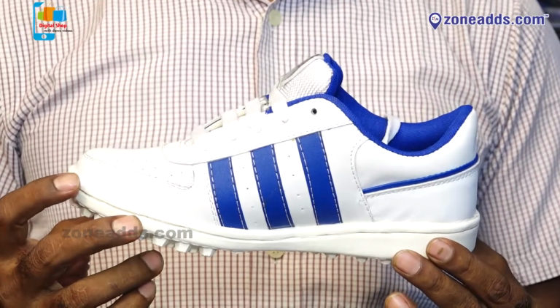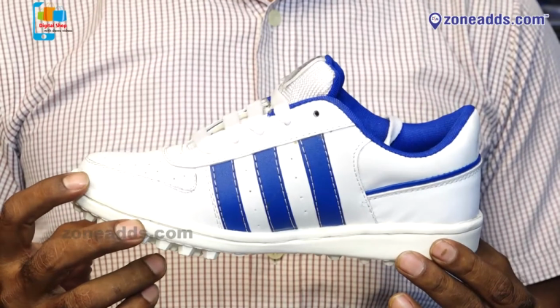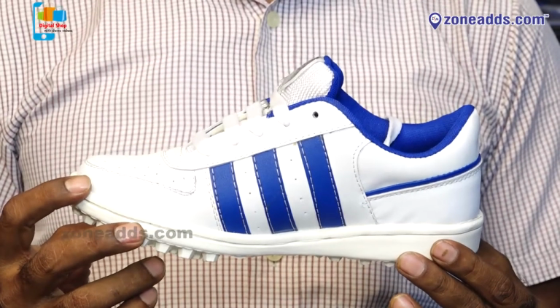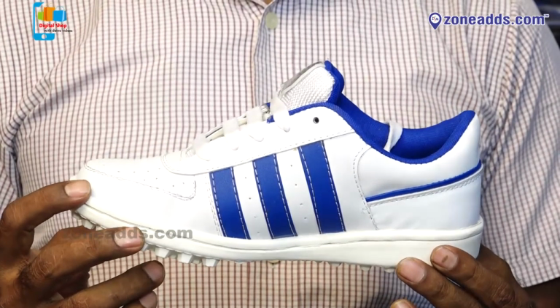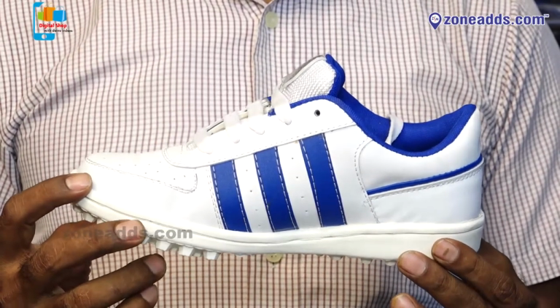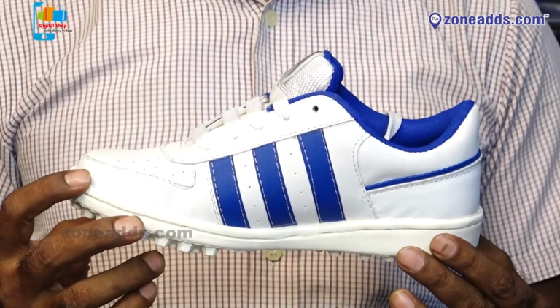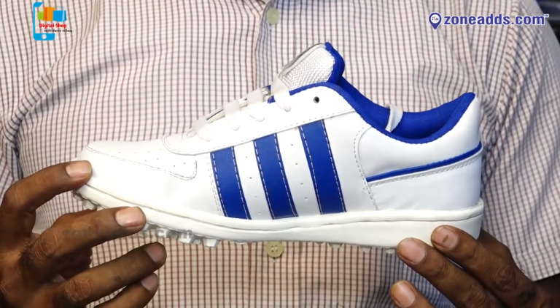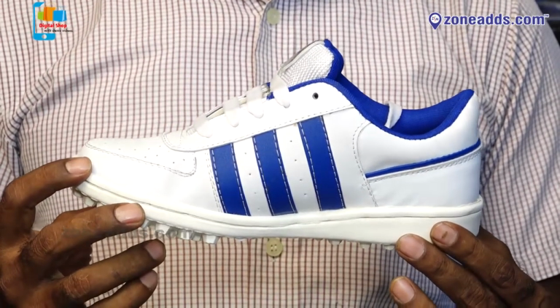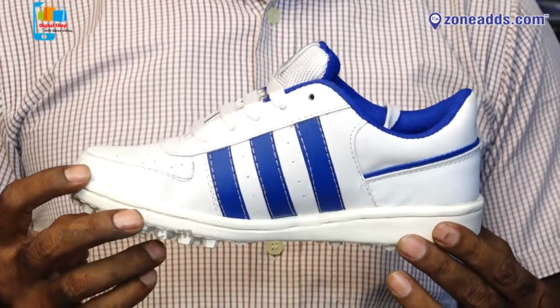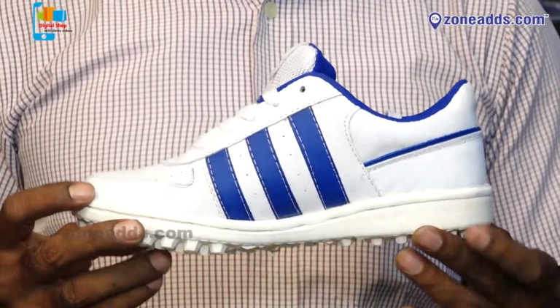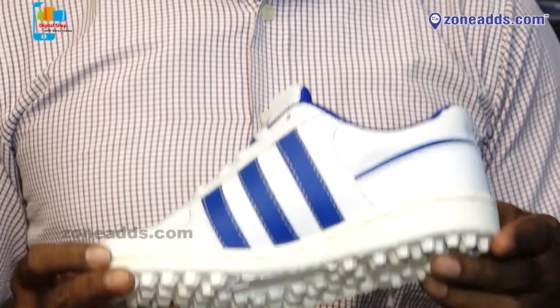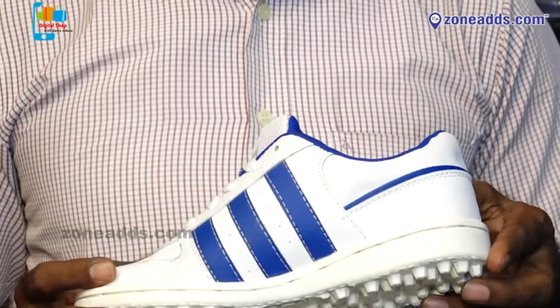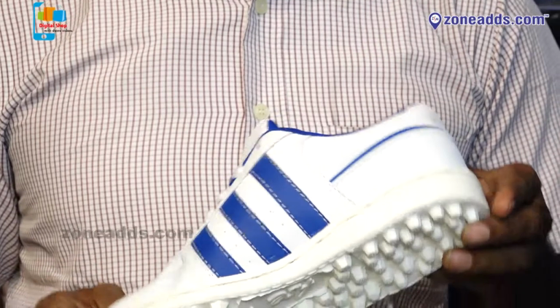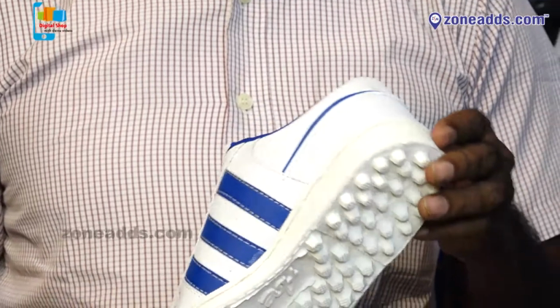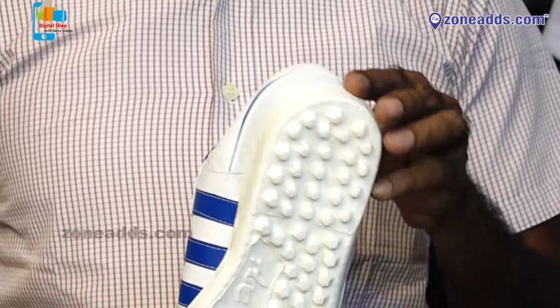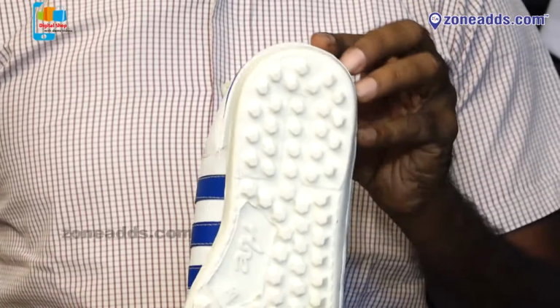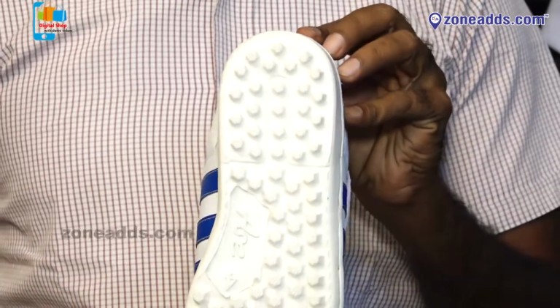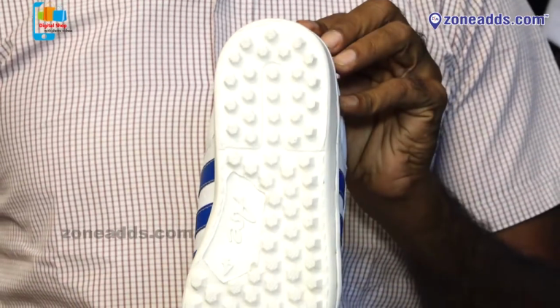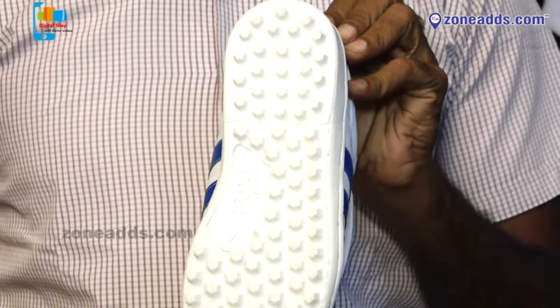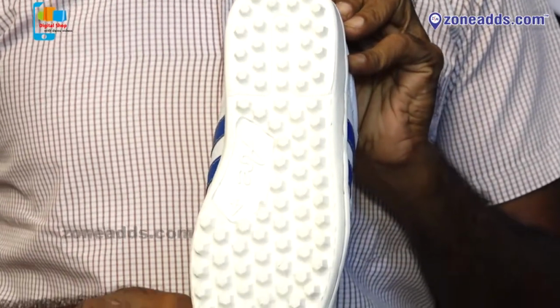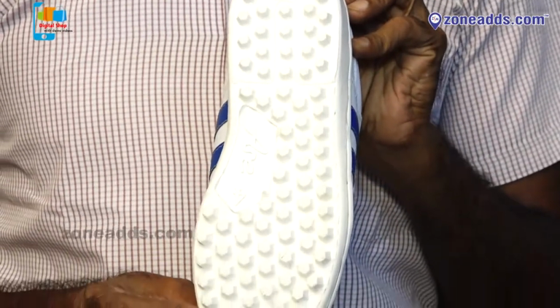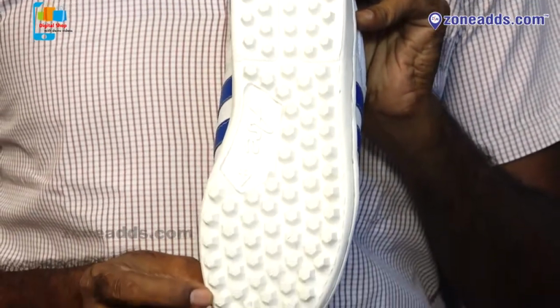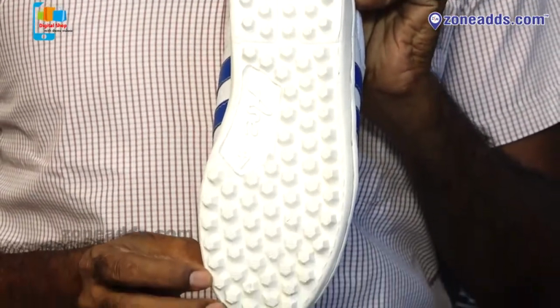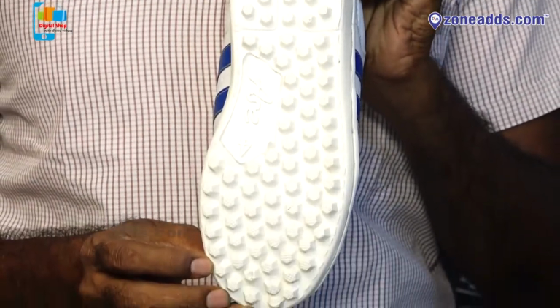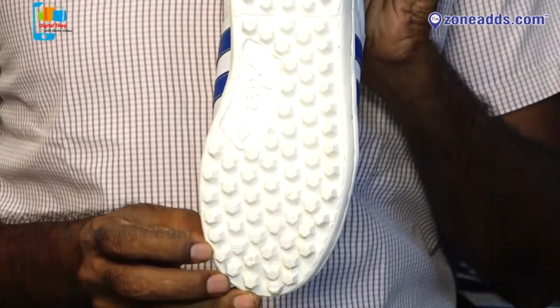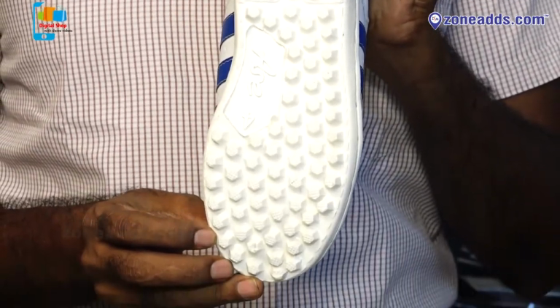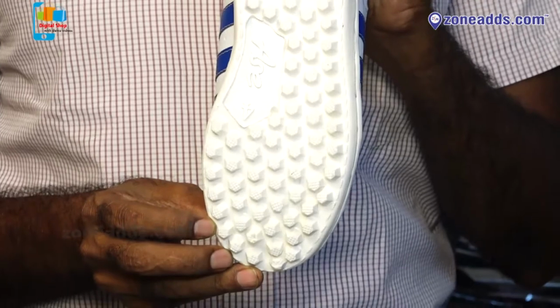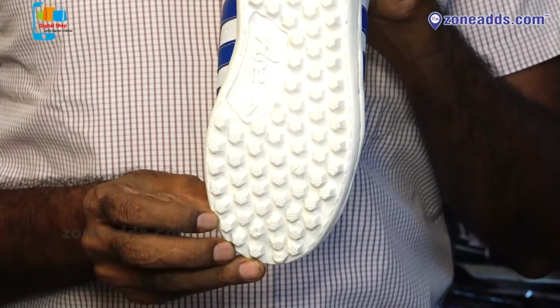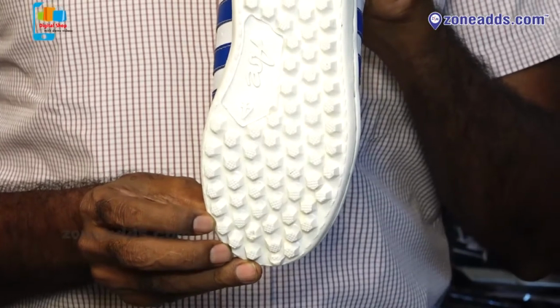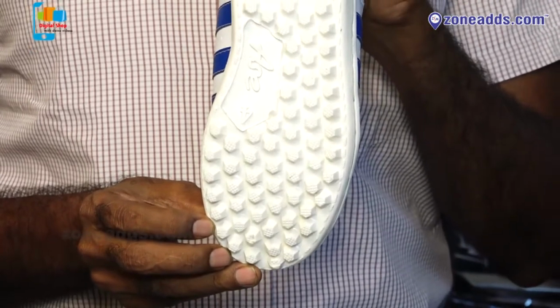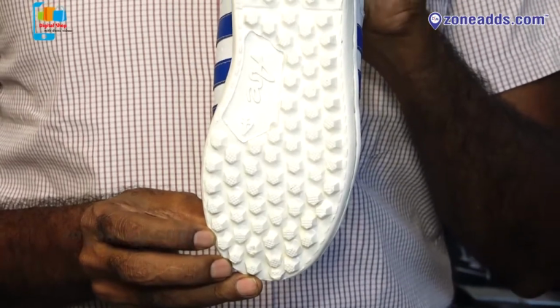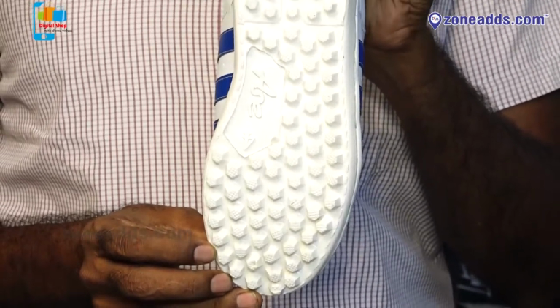It's a right foot. The price is reasonable — ₹725. It's a grip, good for a baller or batsman. It's a good grip.